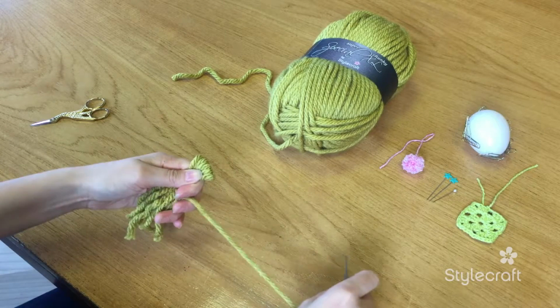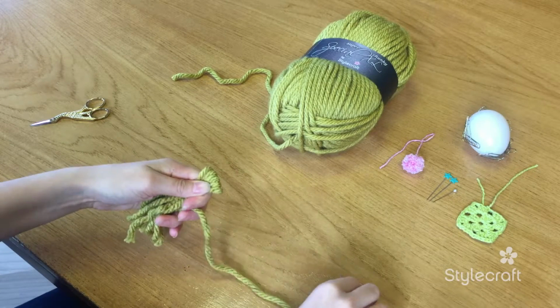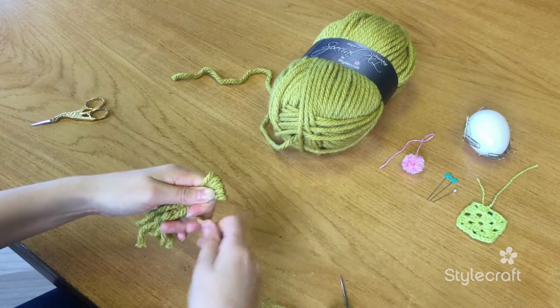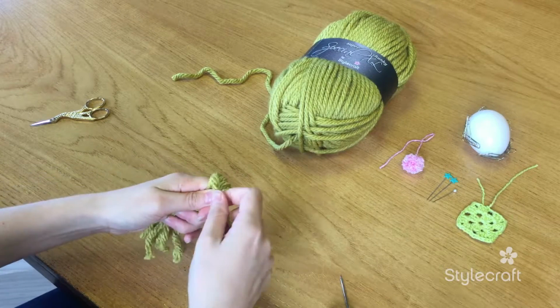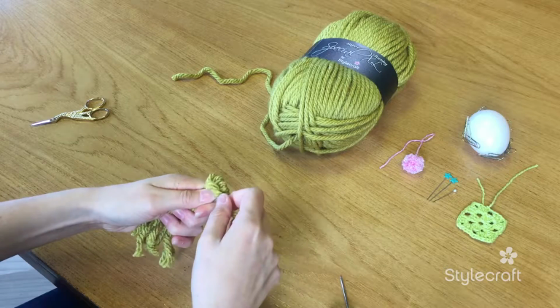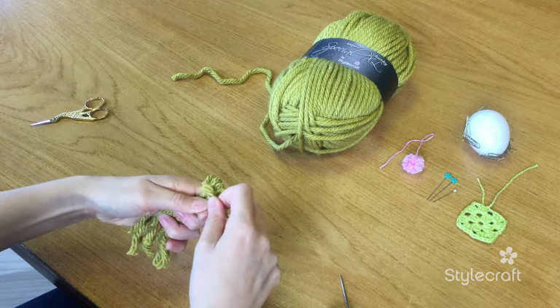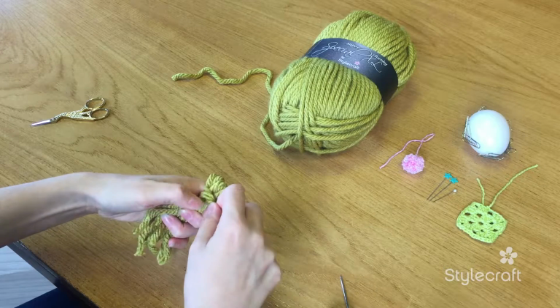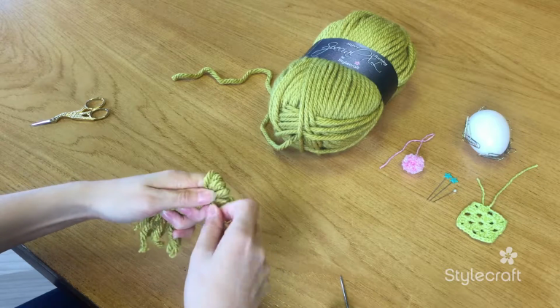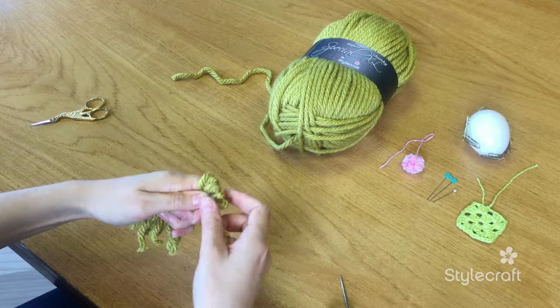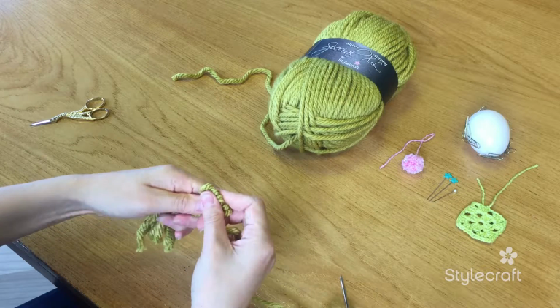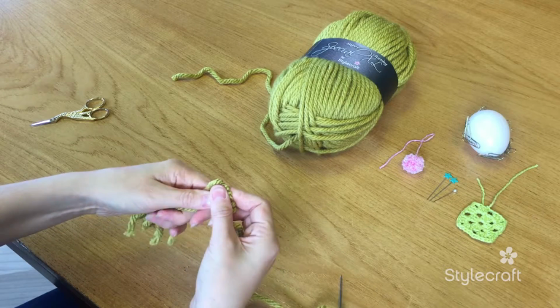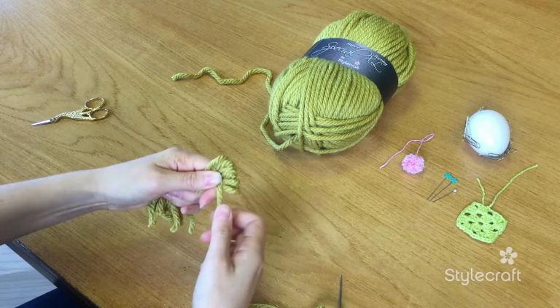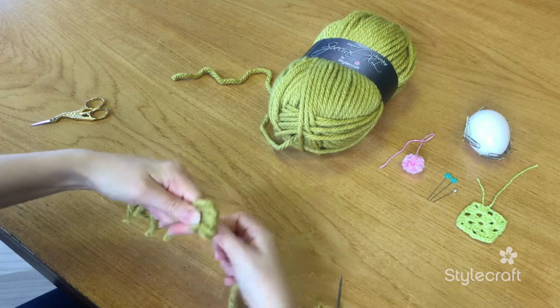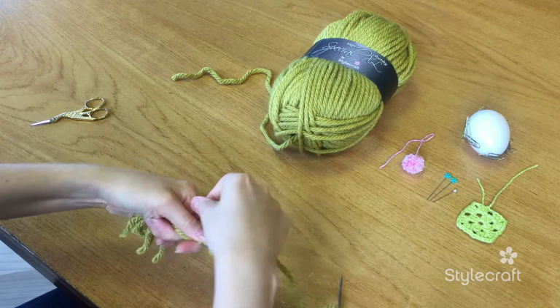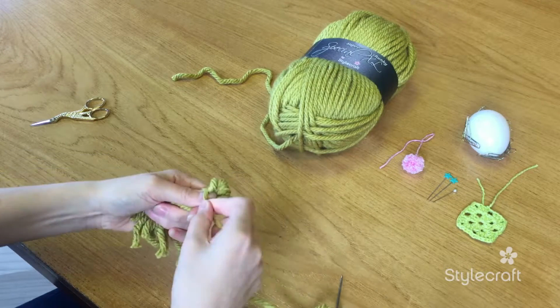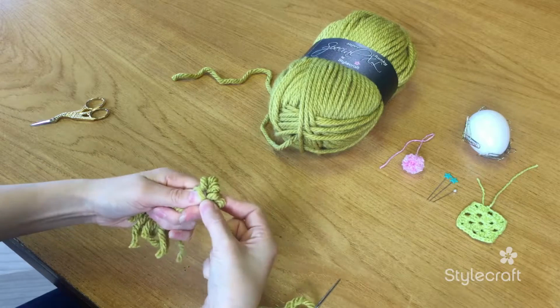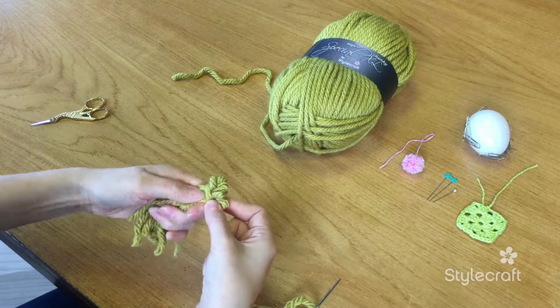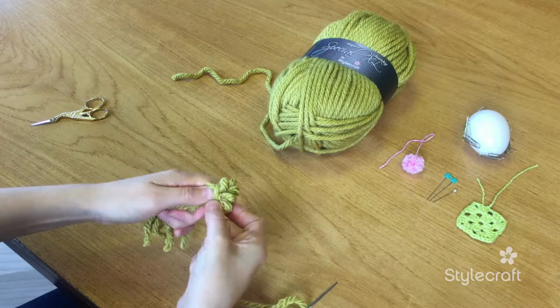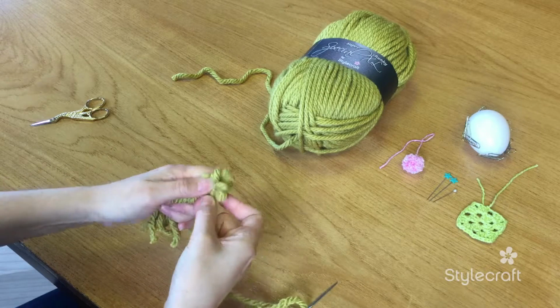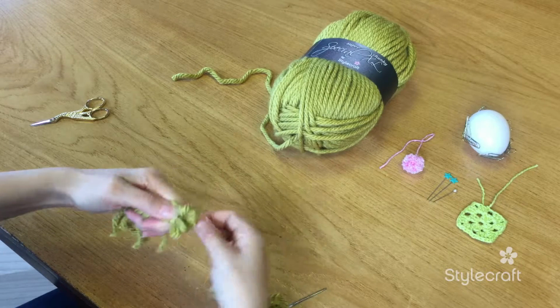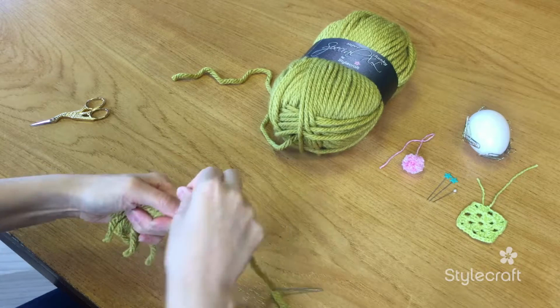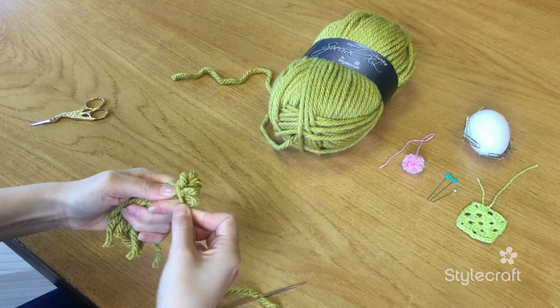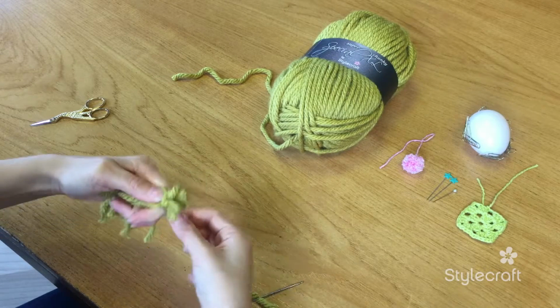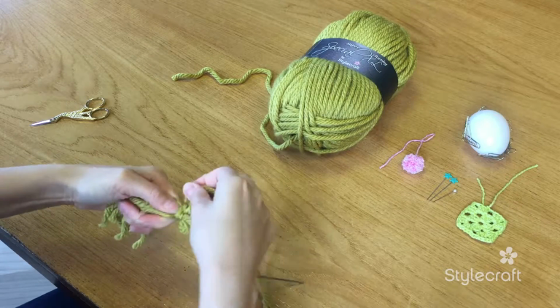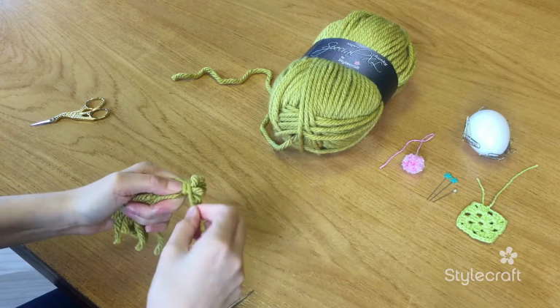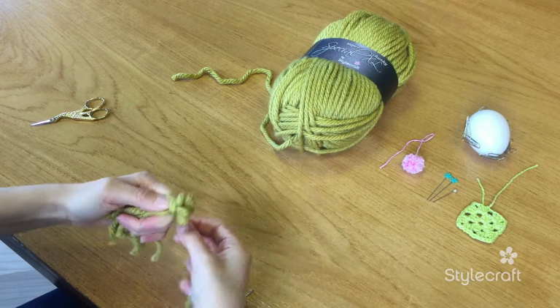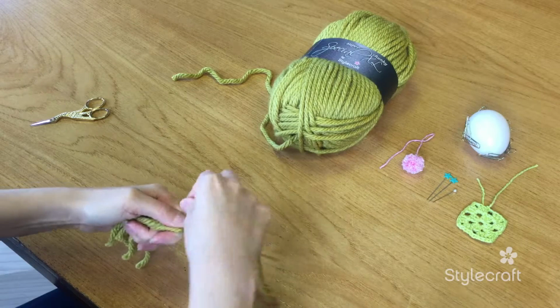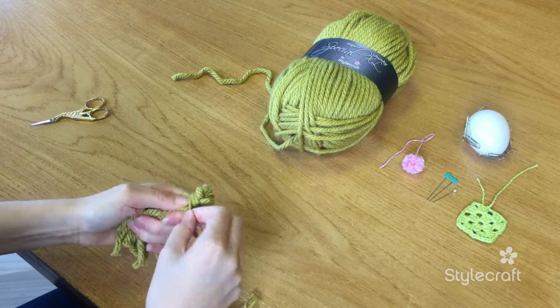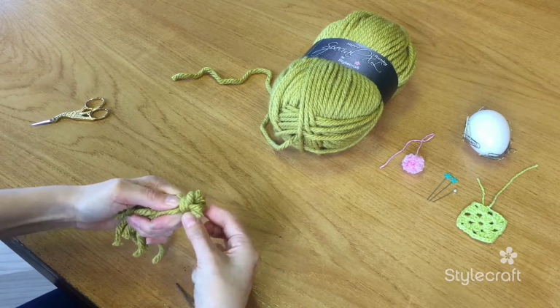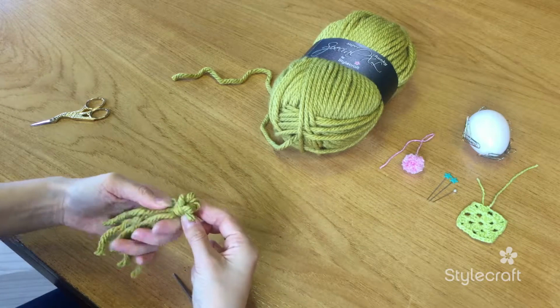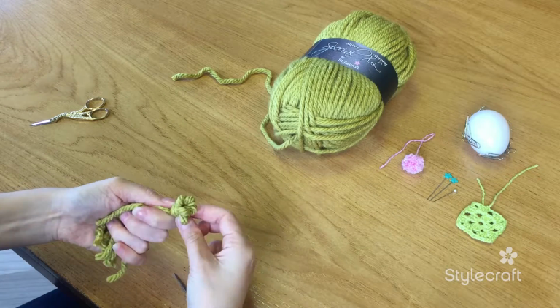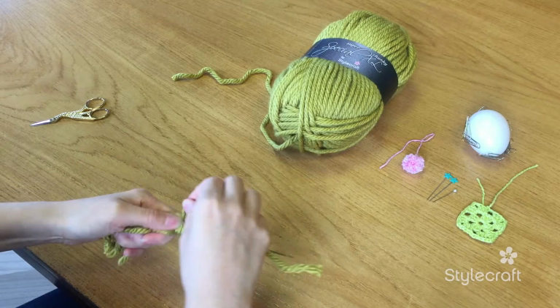And then we need to wrap this around the top, just a few times.